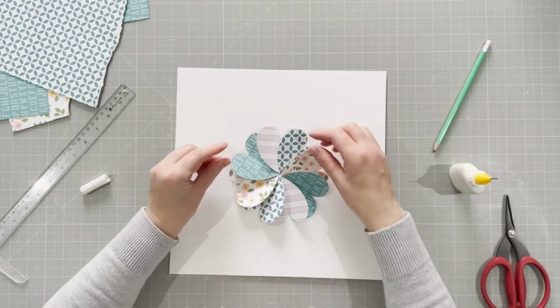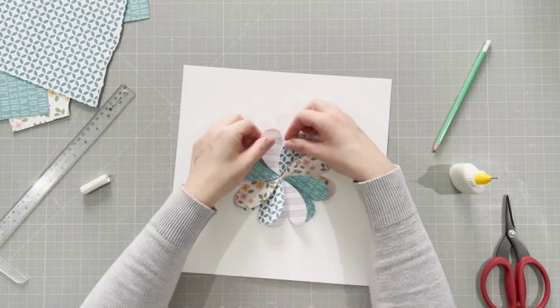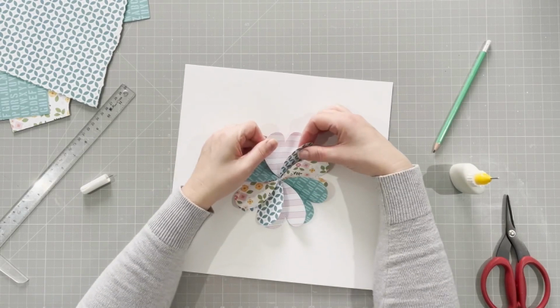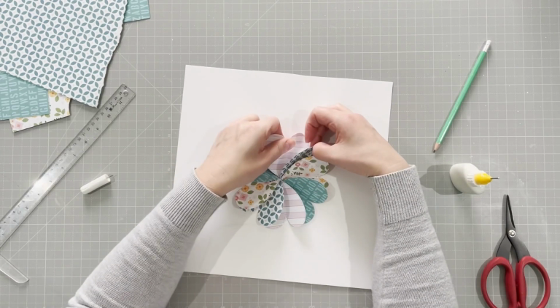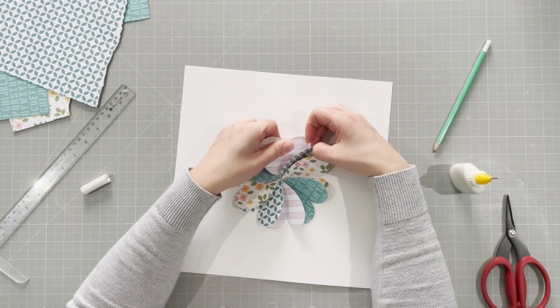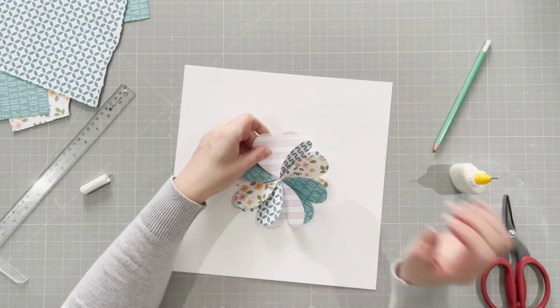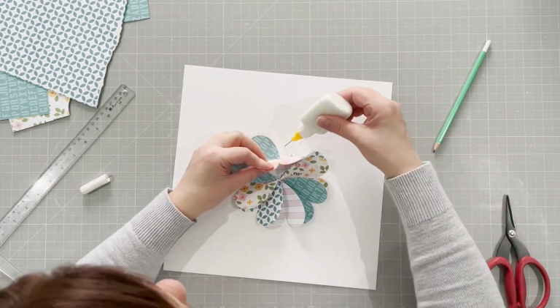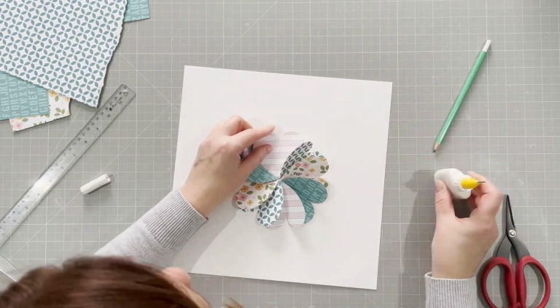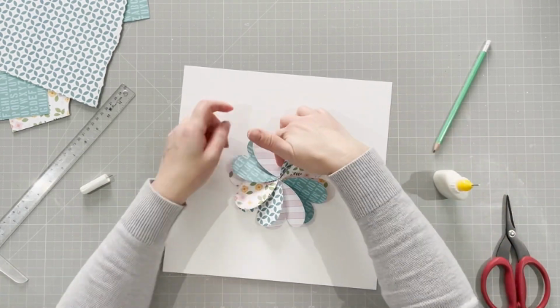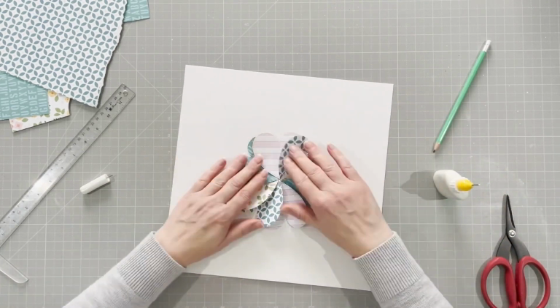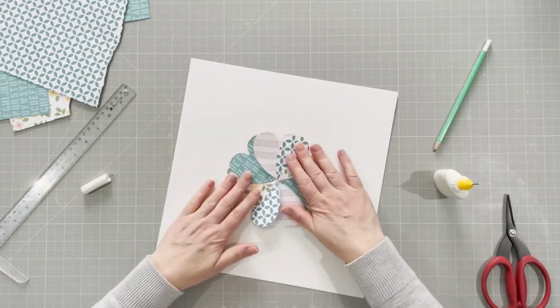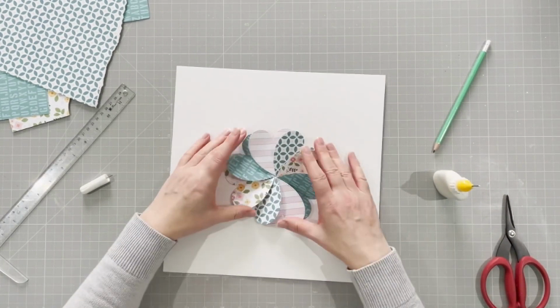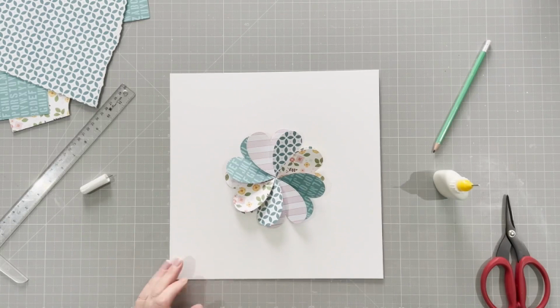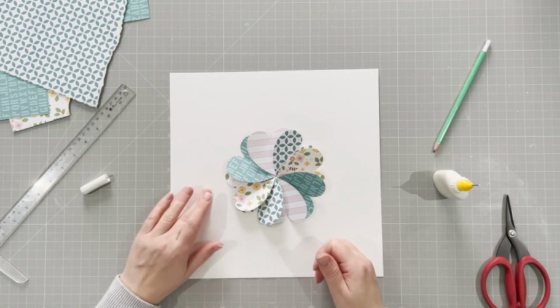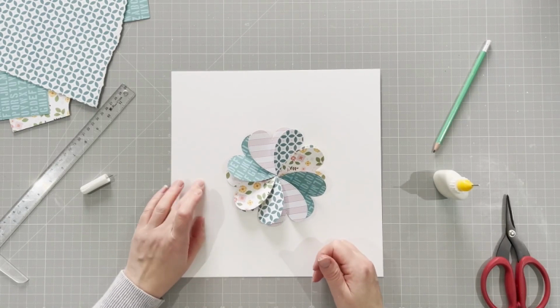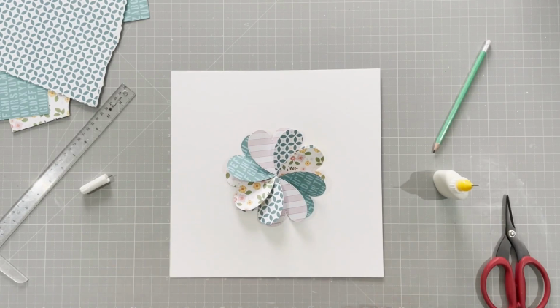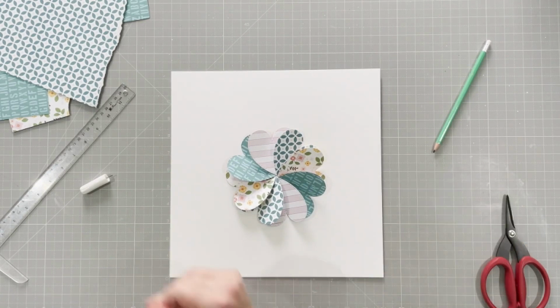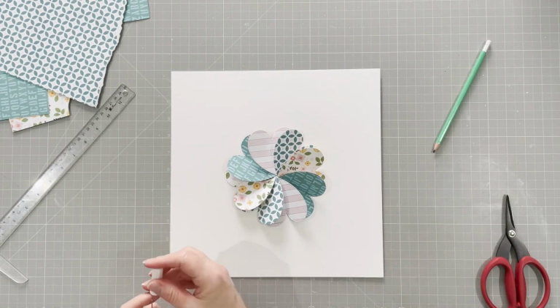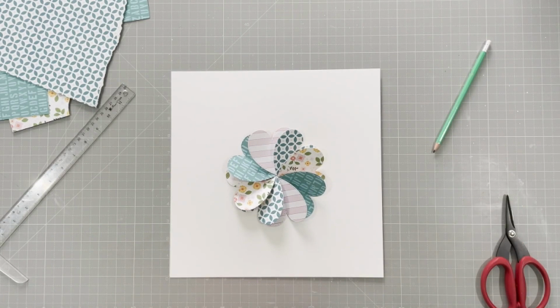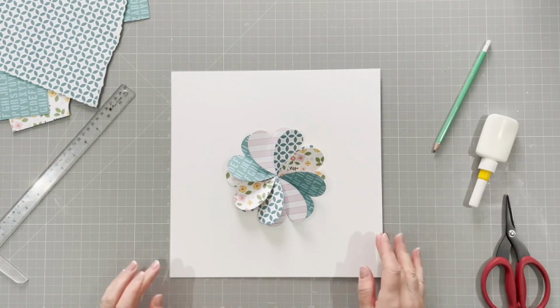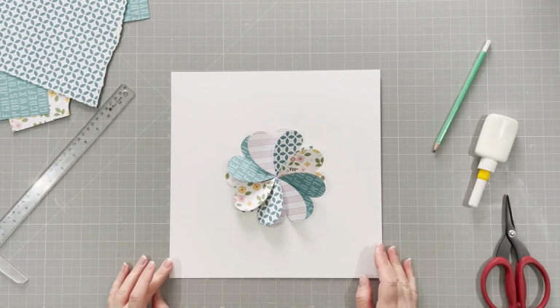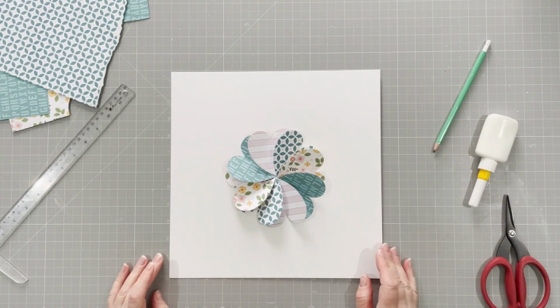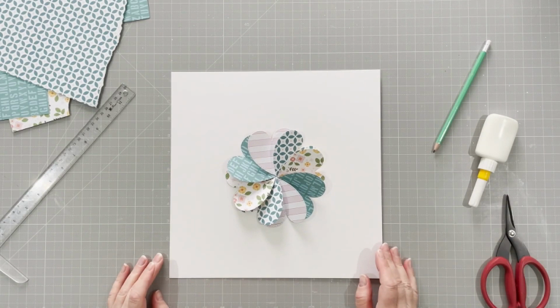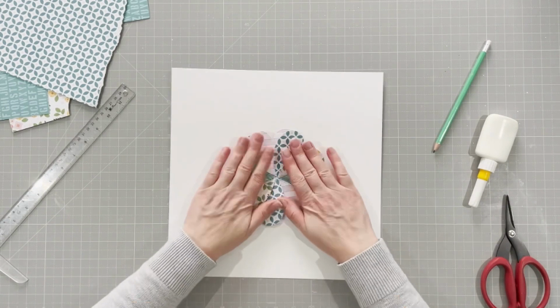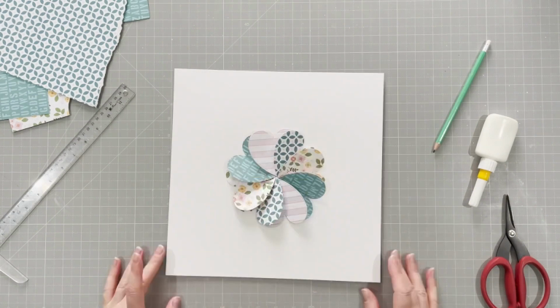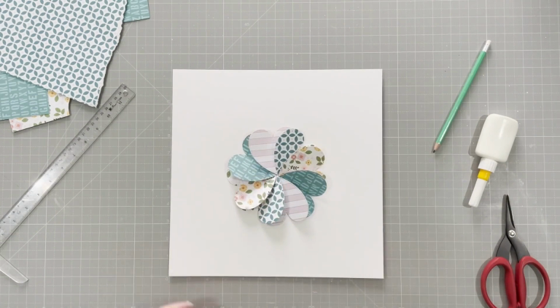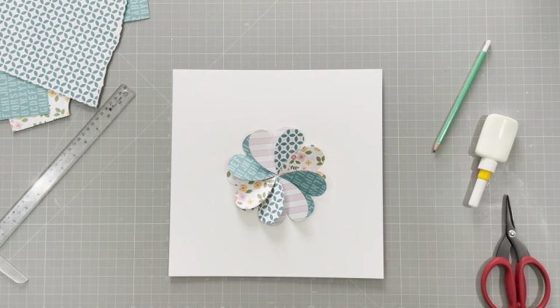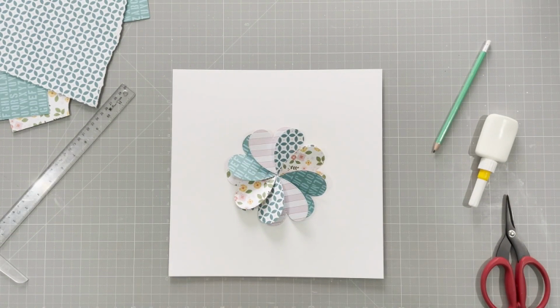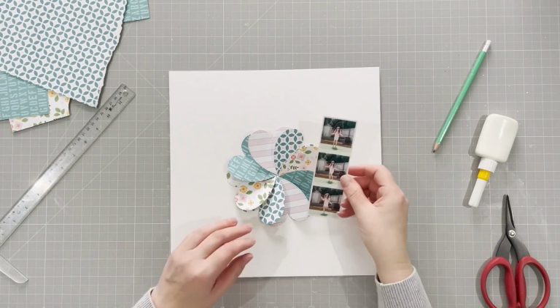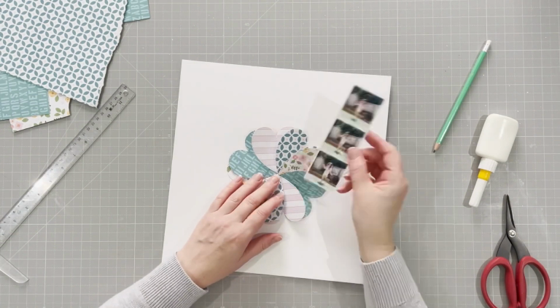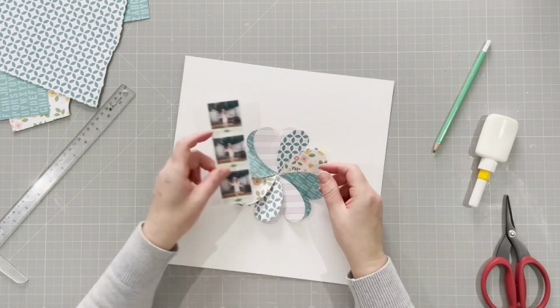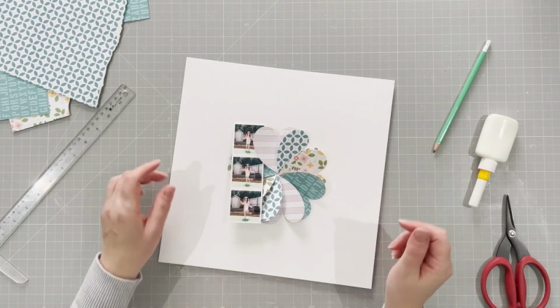I'm just going to move that flower at the top so it's a bit more symmetrical. There we go — the flower is done.